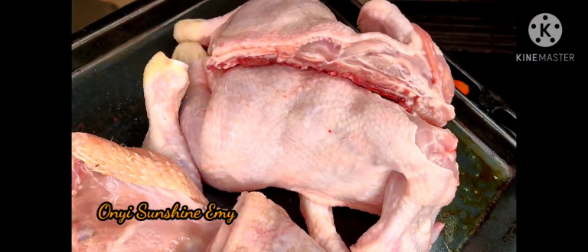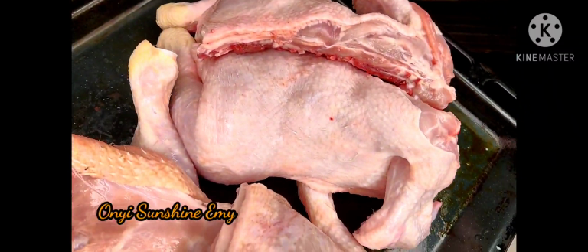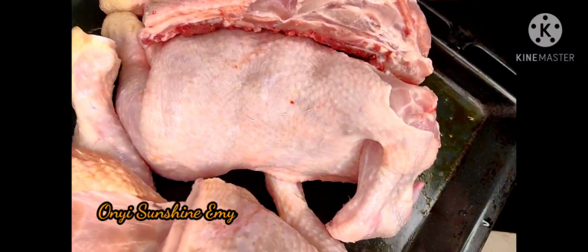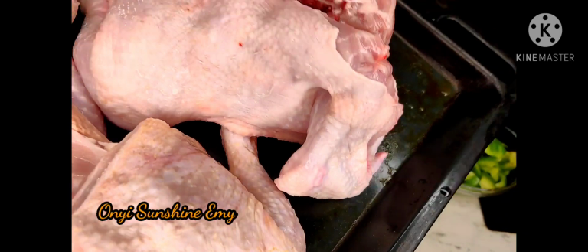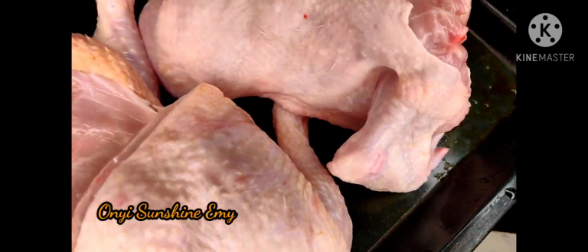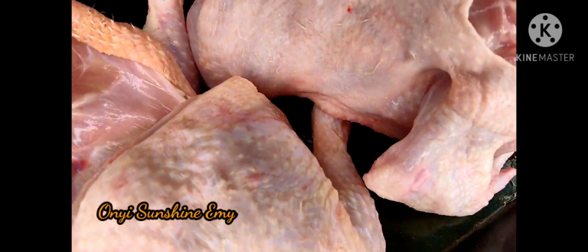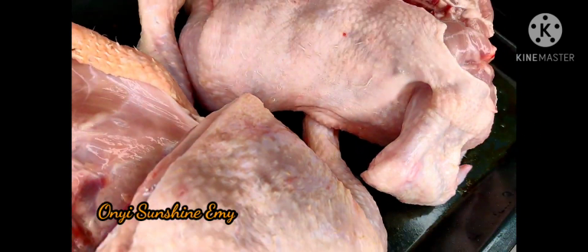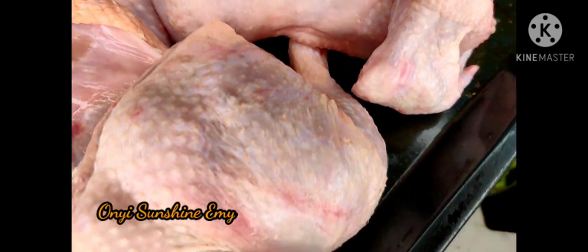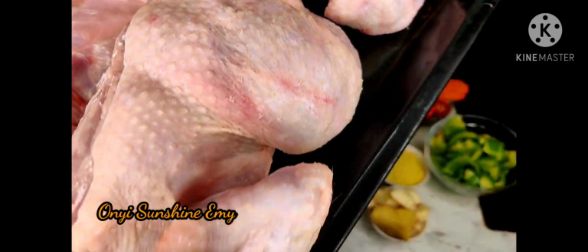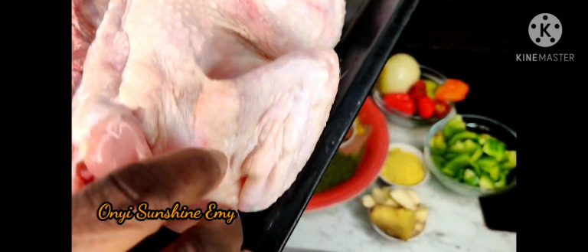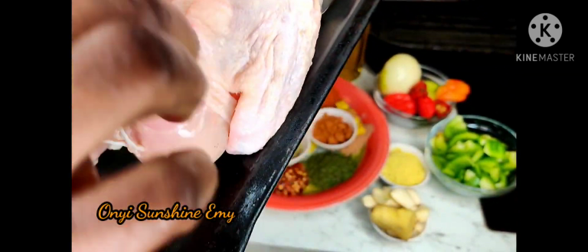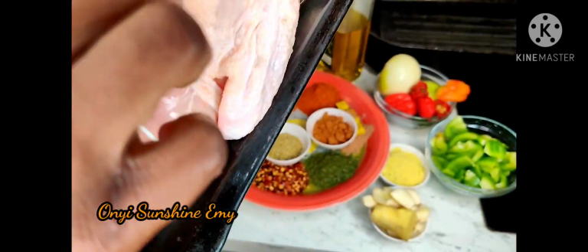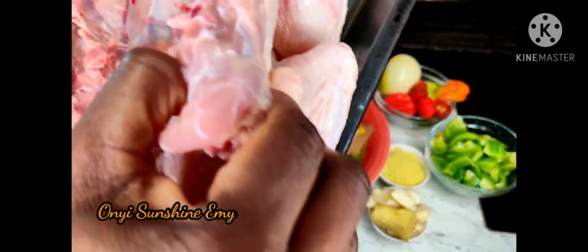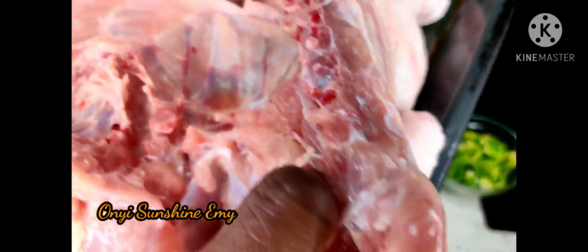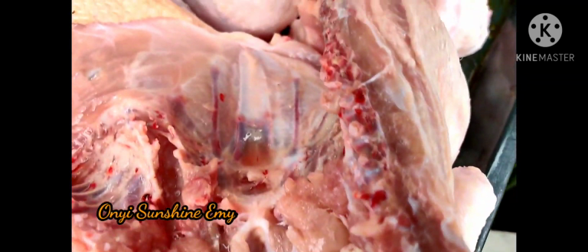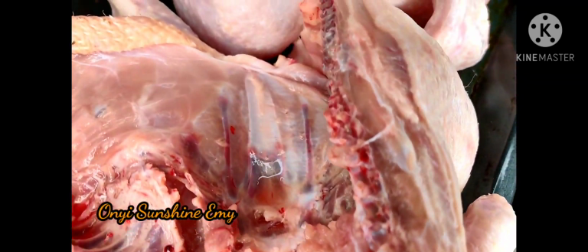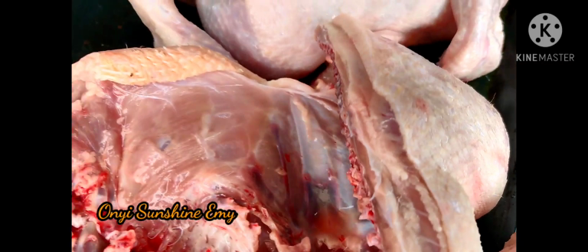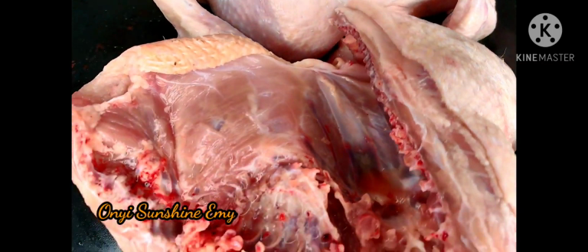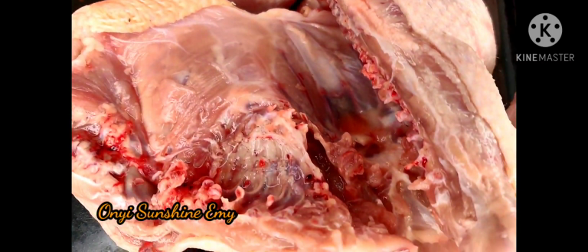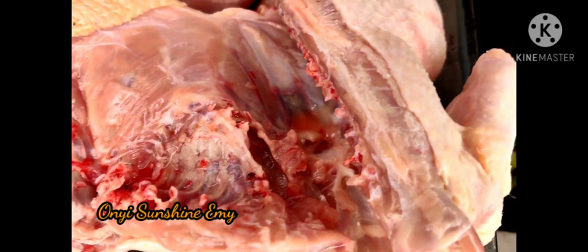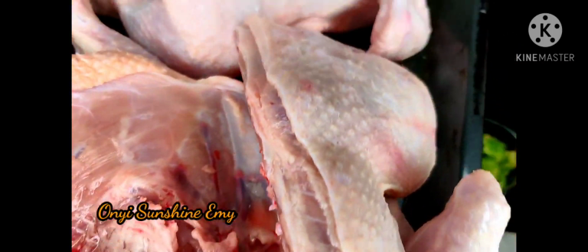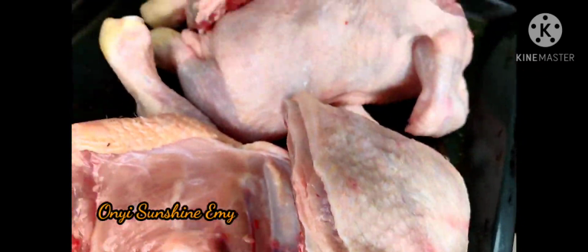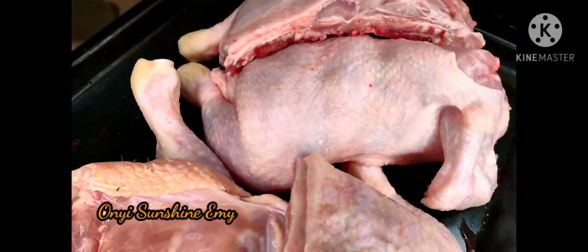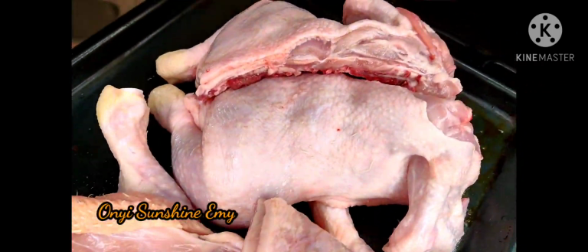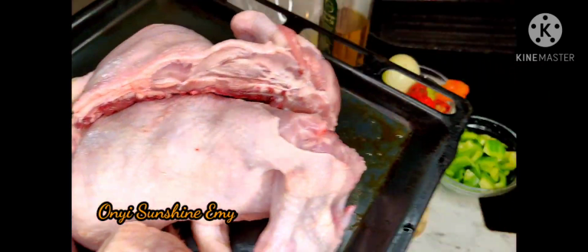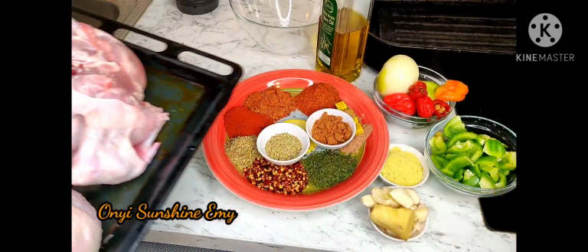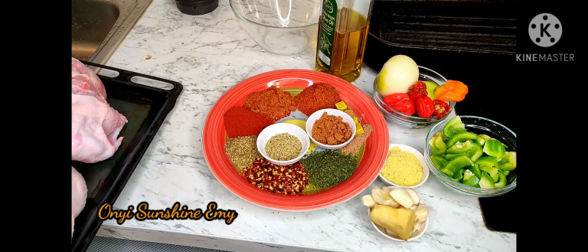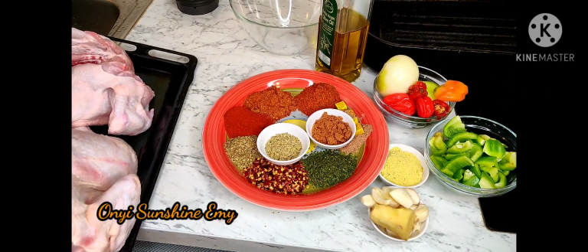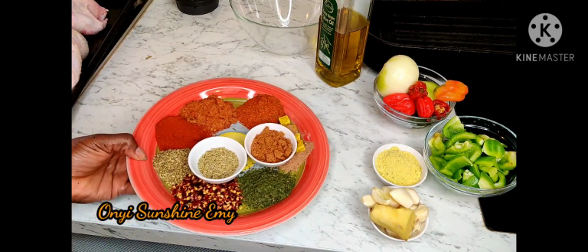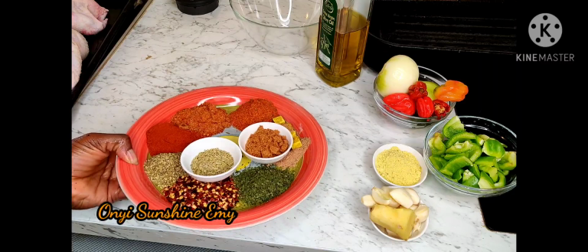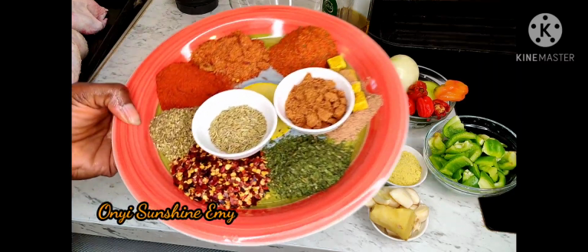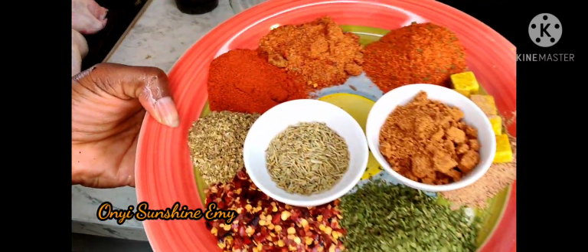So these are the chickens I'm going to be making. This is whole chicken, already washed and cleaned, and I cut it this way. And these are my seasonings and herbs I'm going to use to make this chicken so yummy.